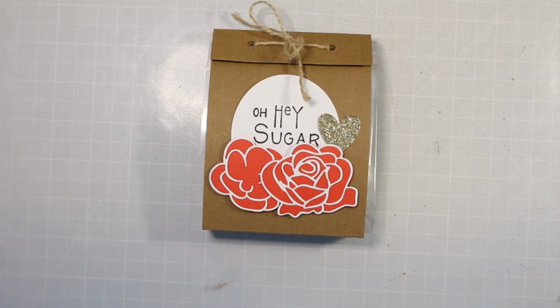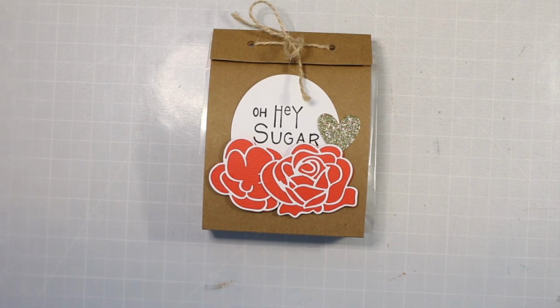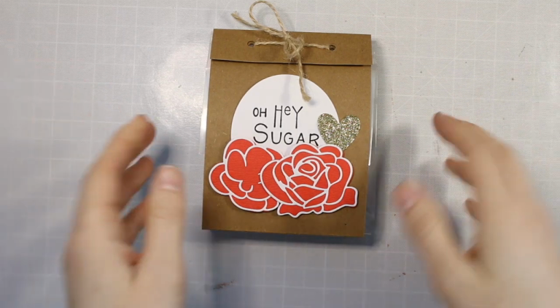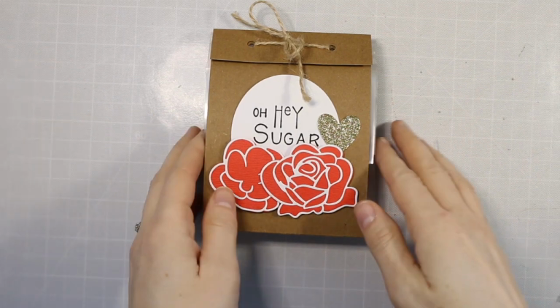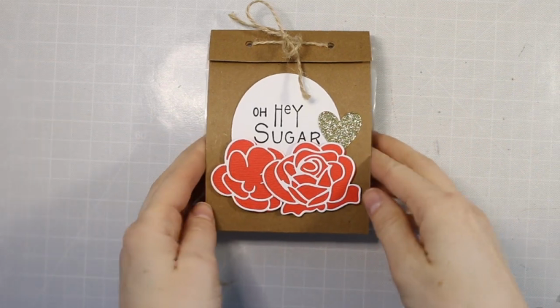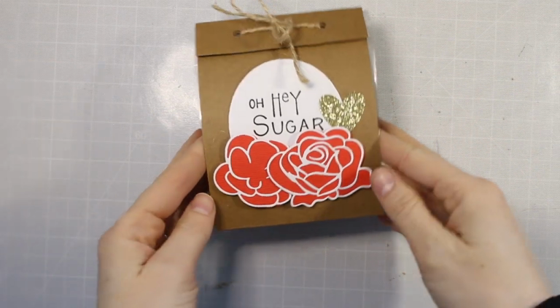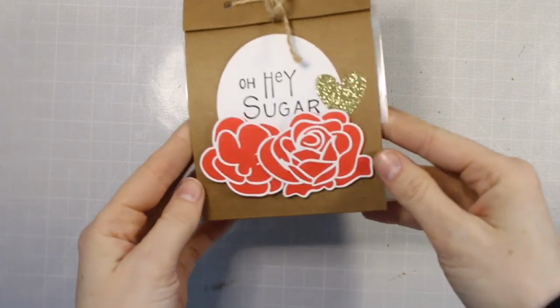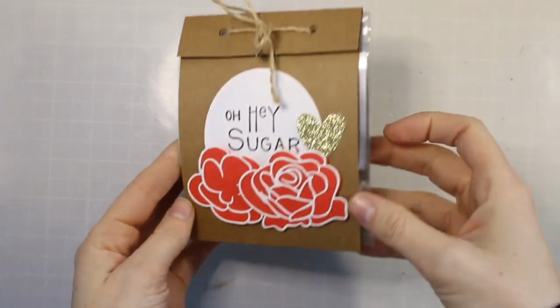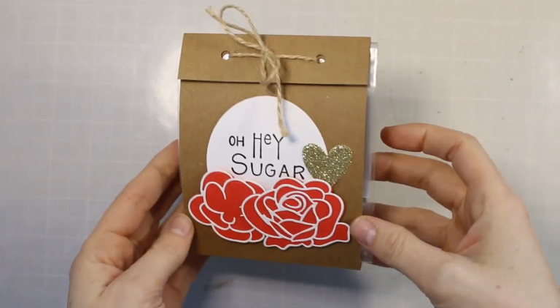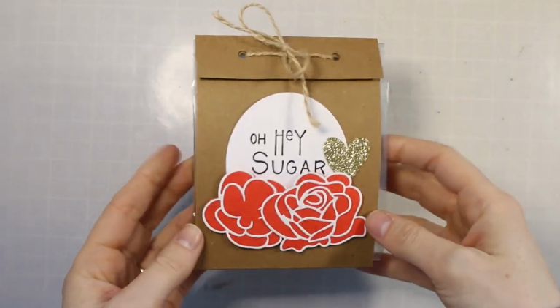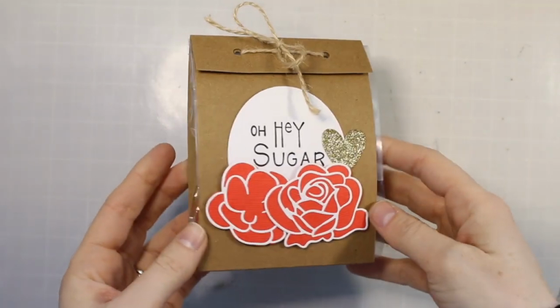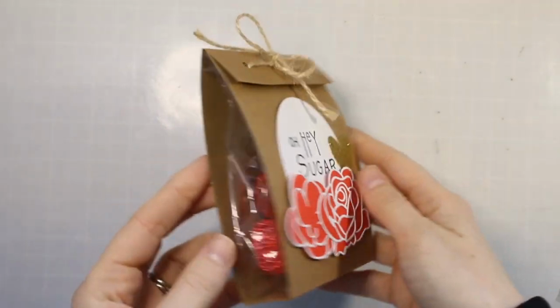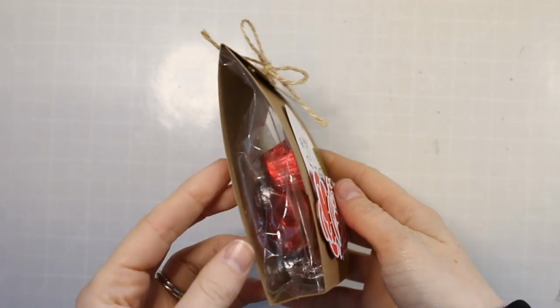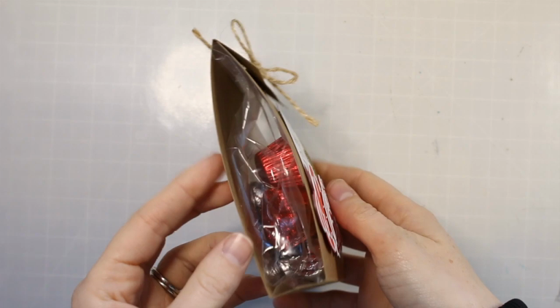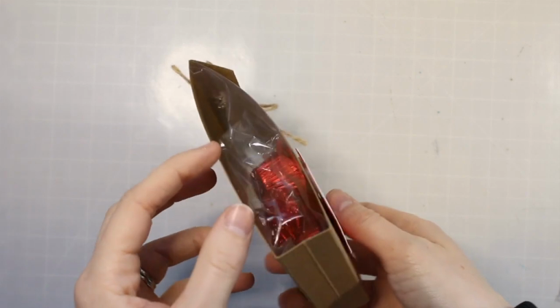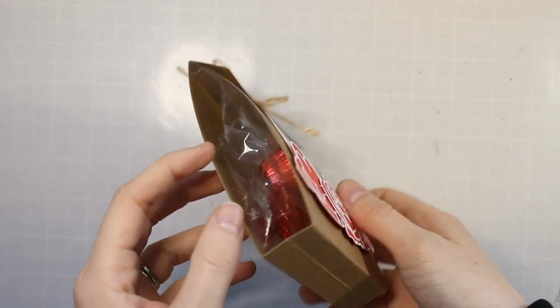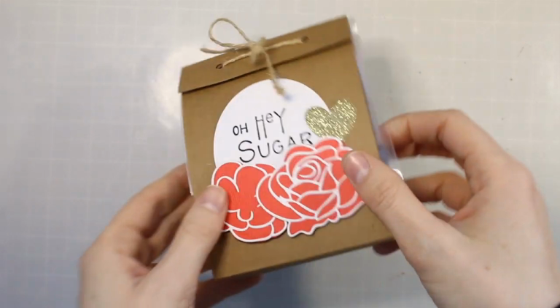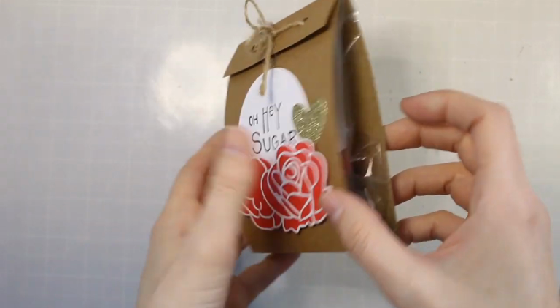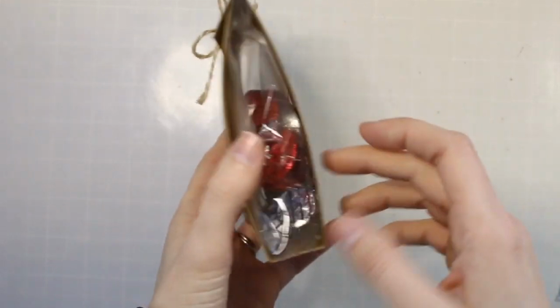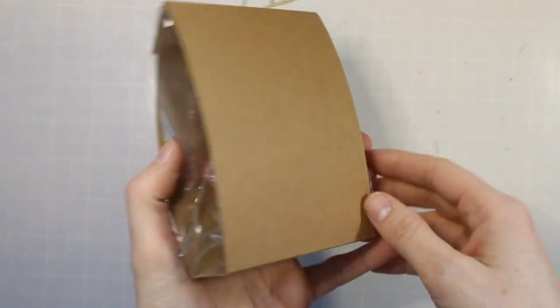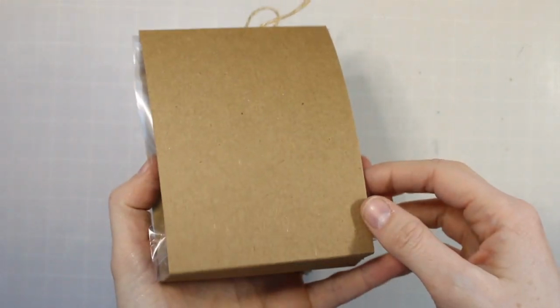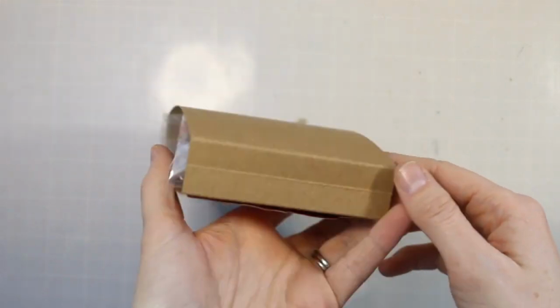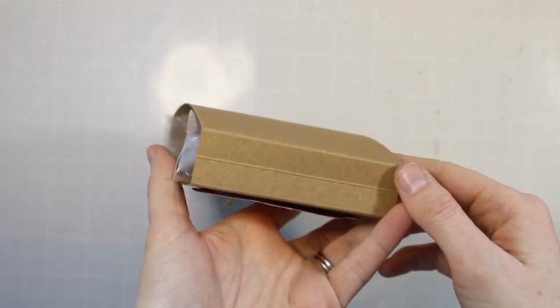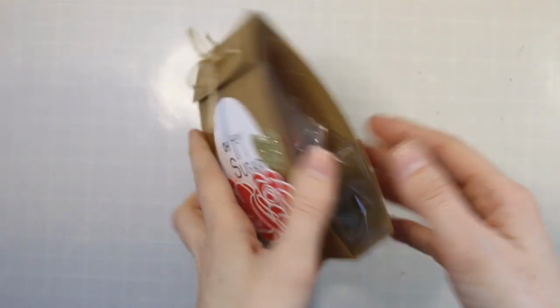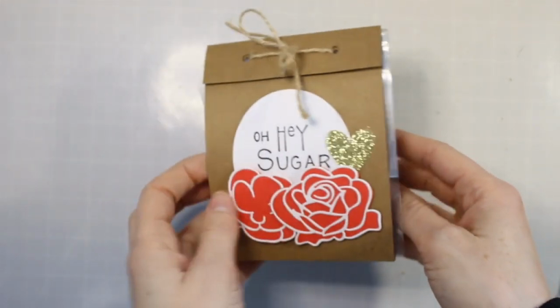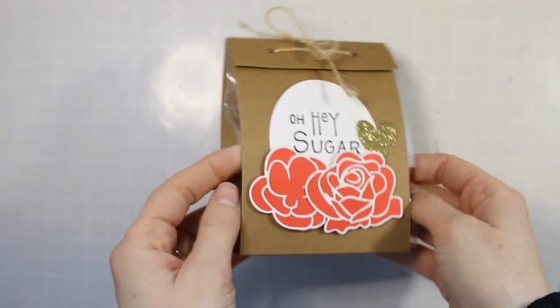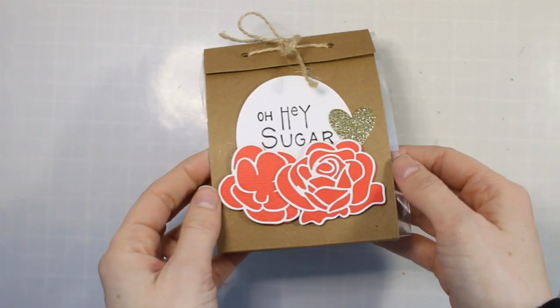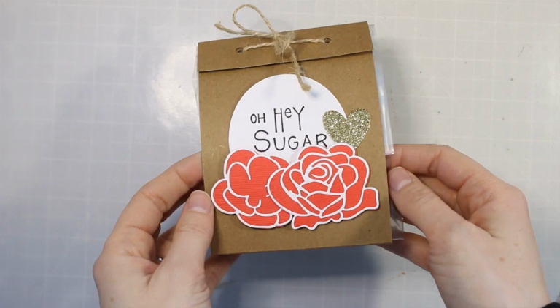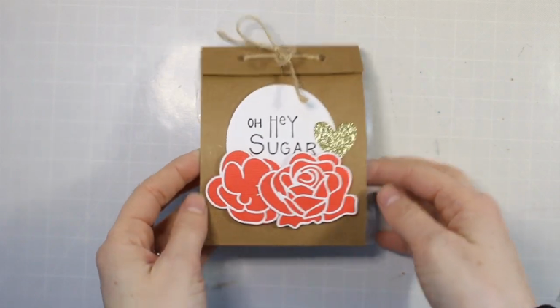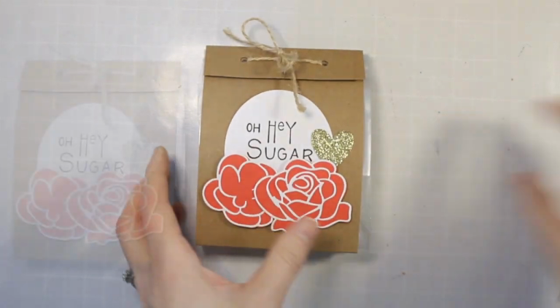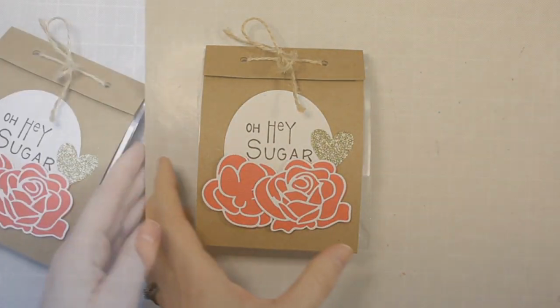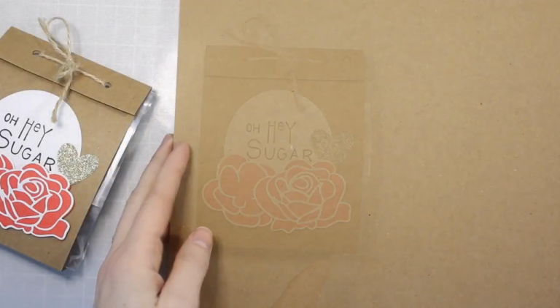Hey friends, welcome back to my channel. Today I'm sharing how to make these super simple treat bags that you can fill with candy or little goodies to give out for Valentine's Day or any kind of party or really anything, just a little gift.